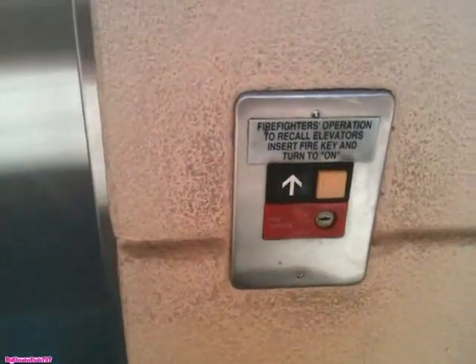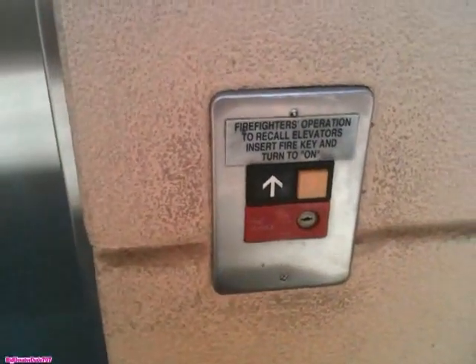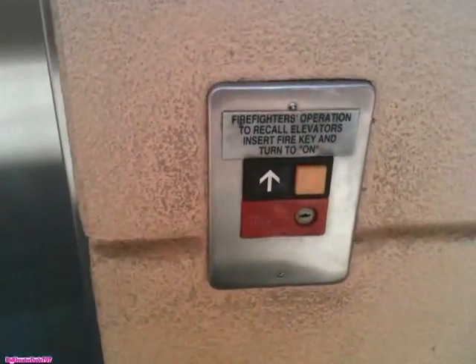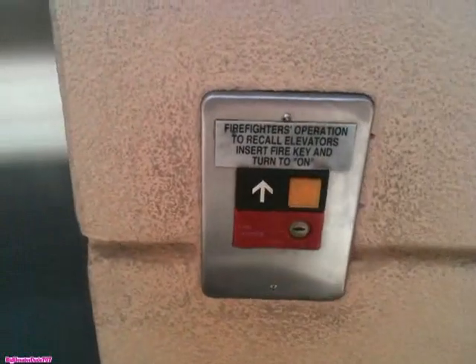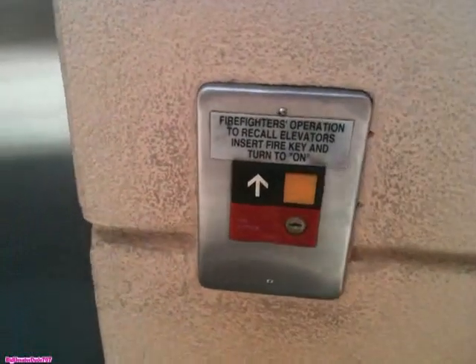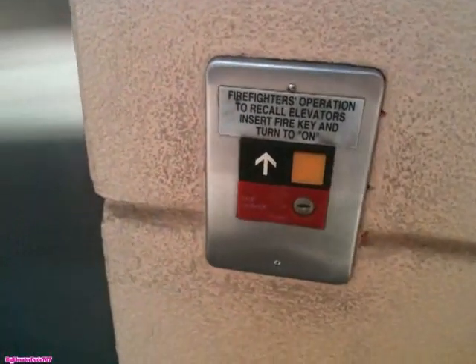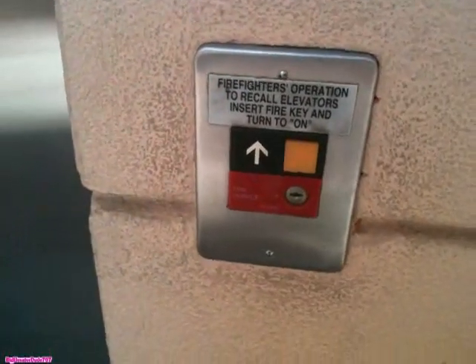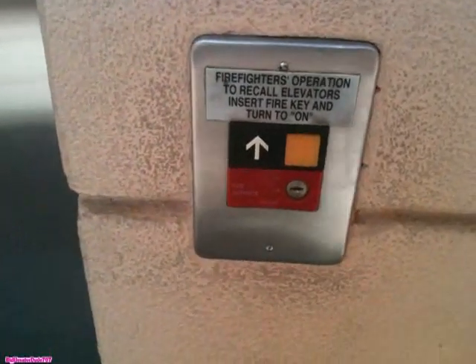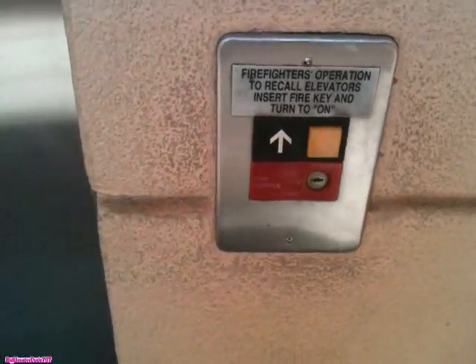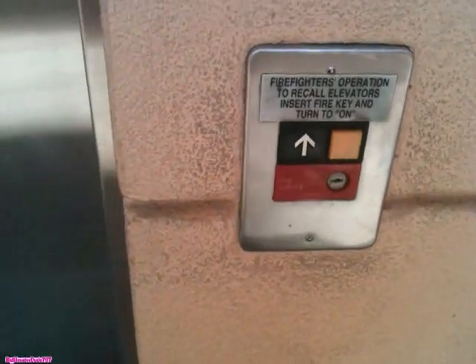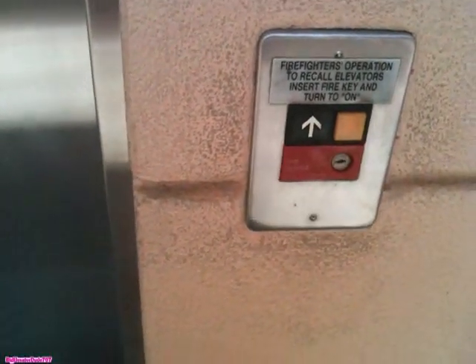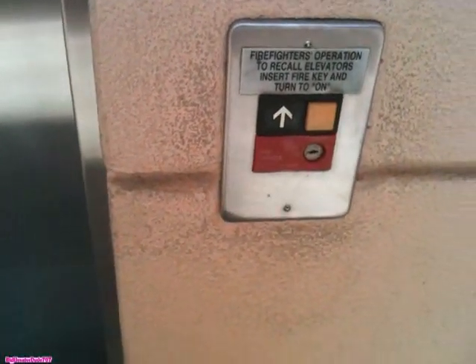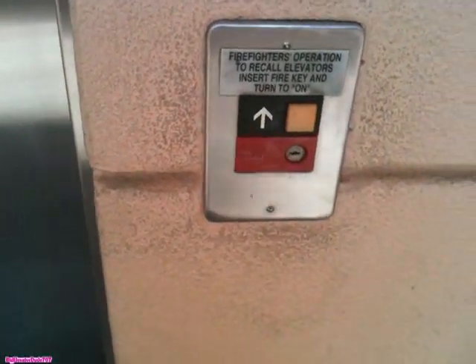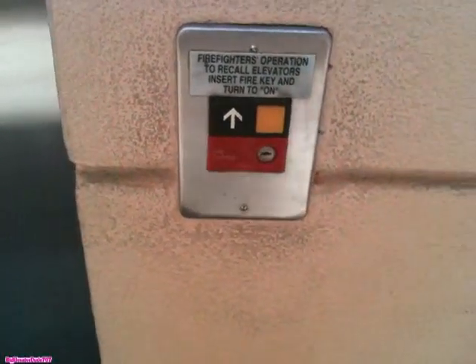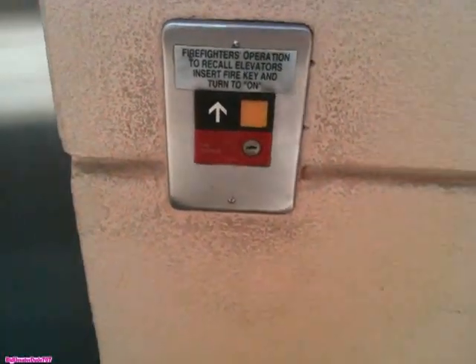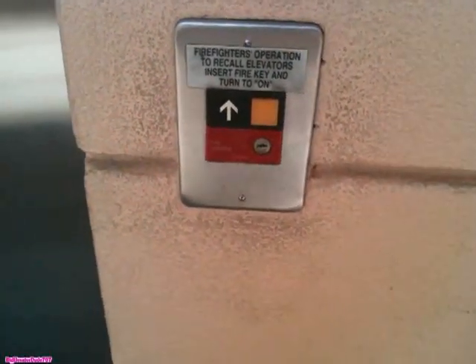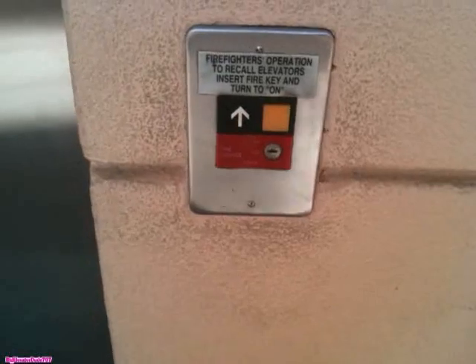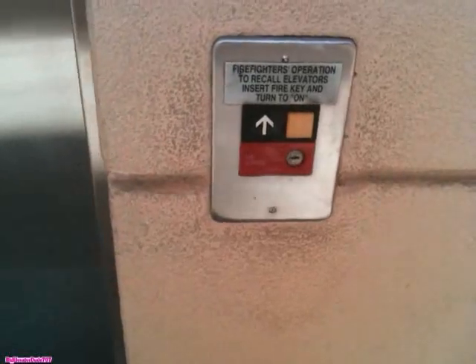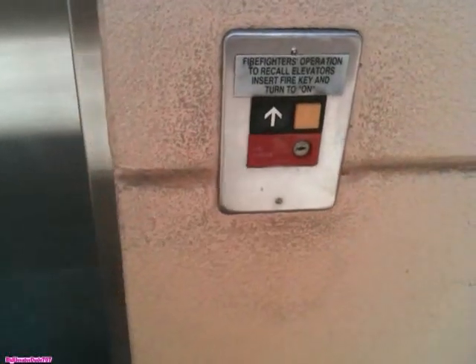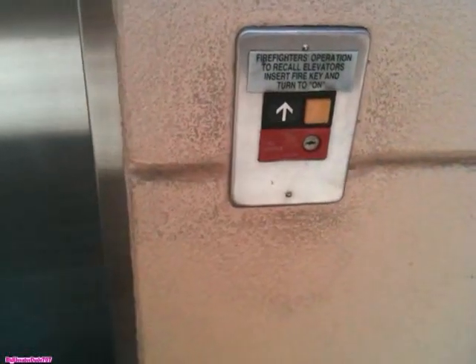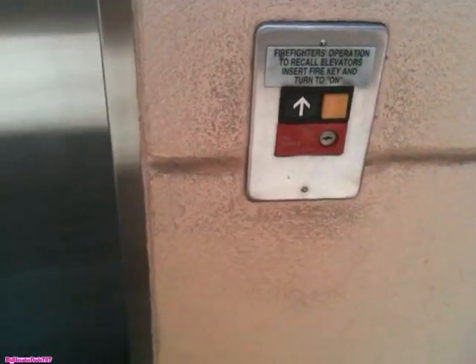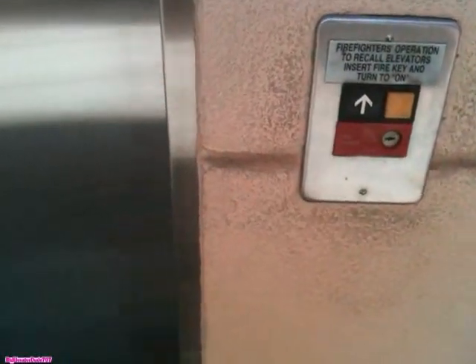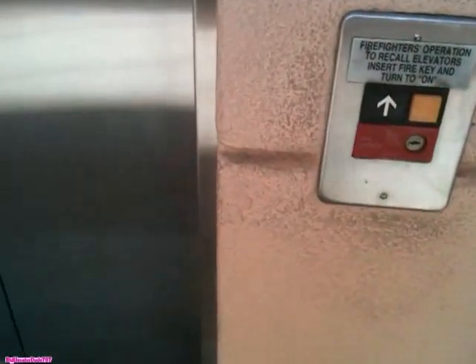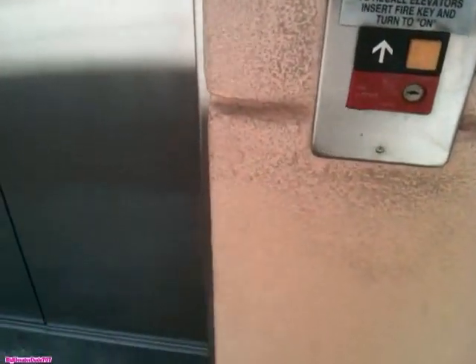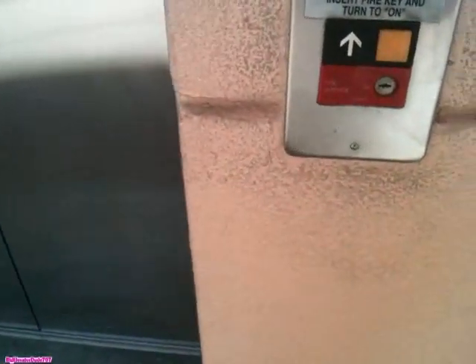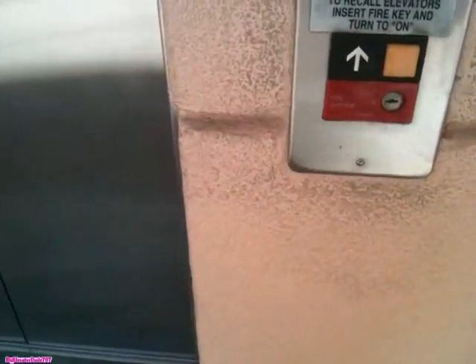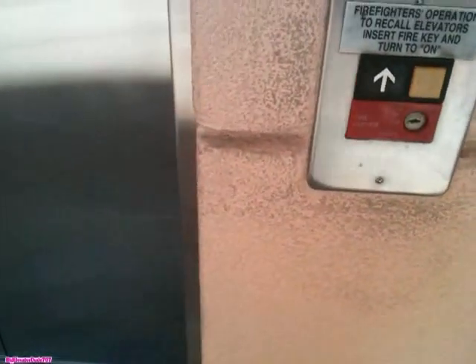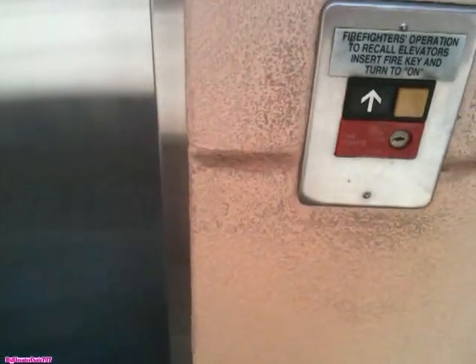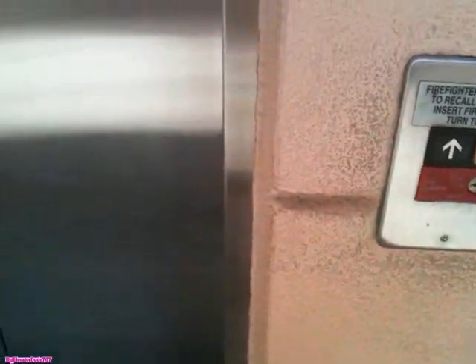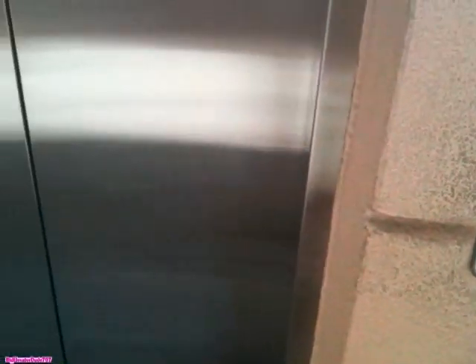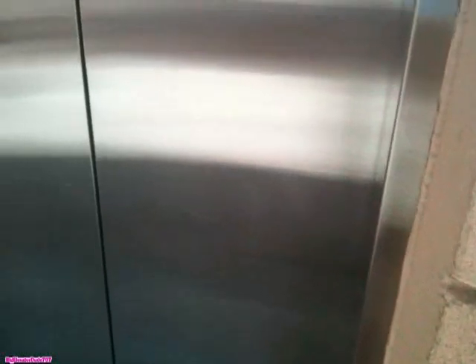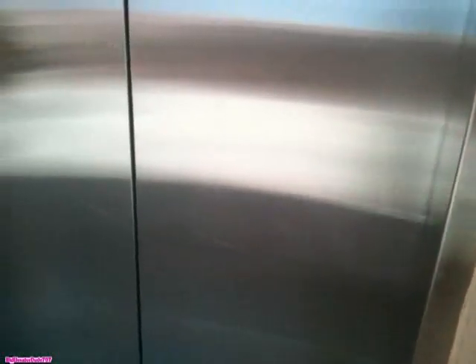Here we come to an elevator at the Pompano Beach Mall. Looks like an Otis — specifically an Otis Series 1 elevator.